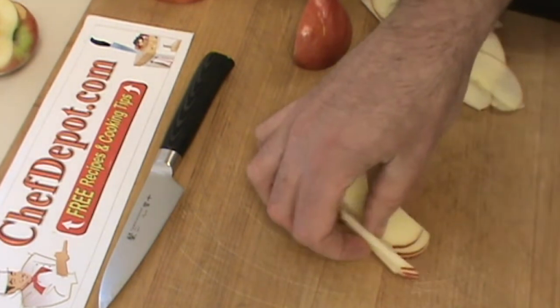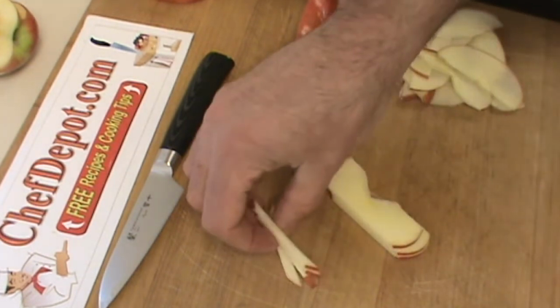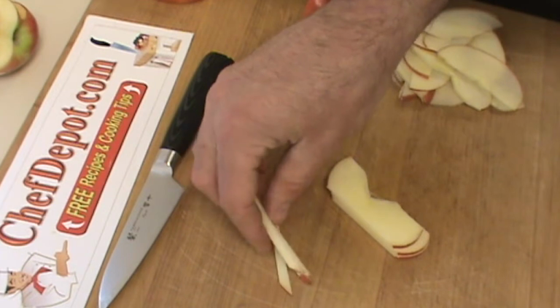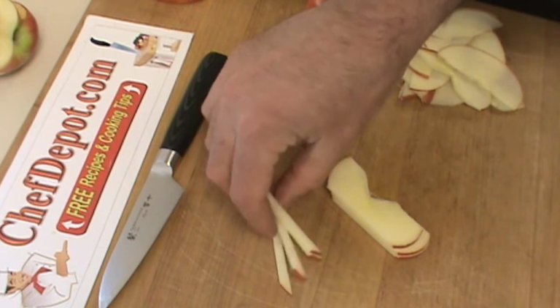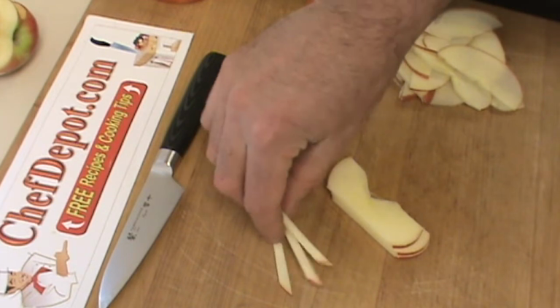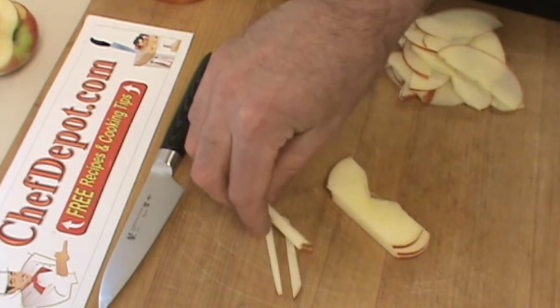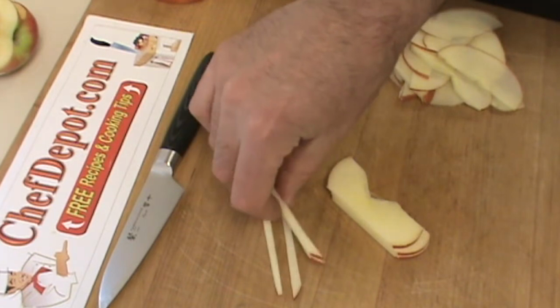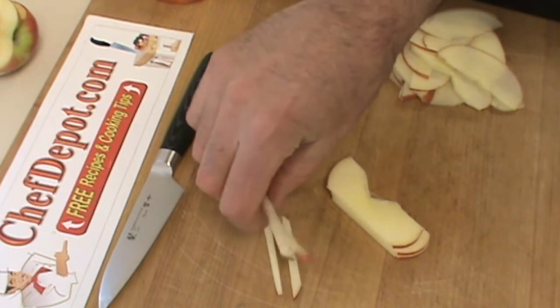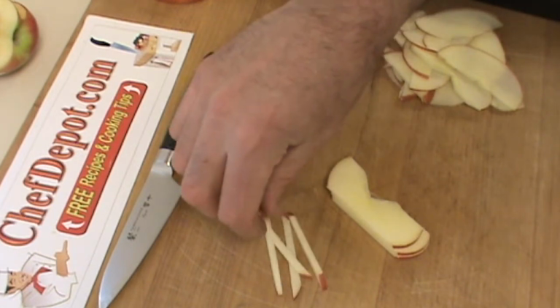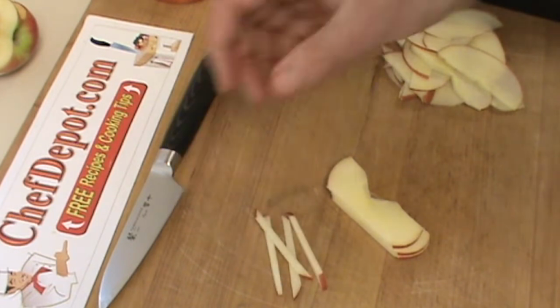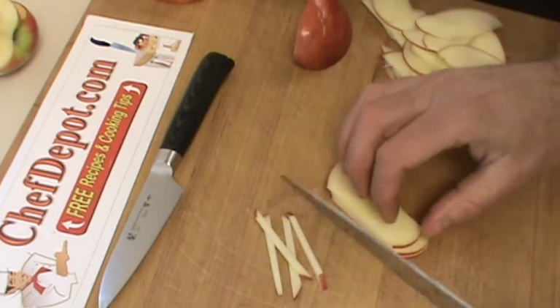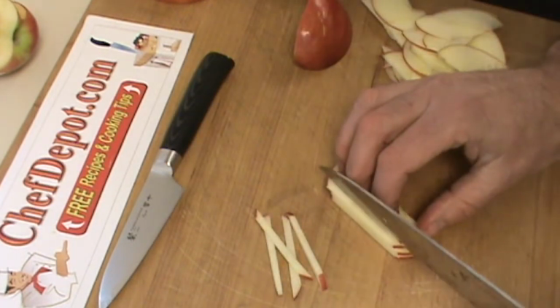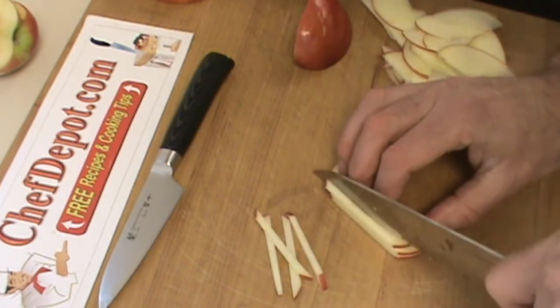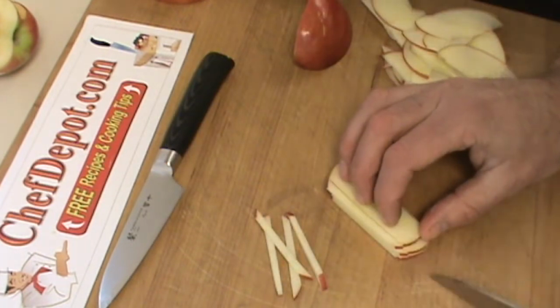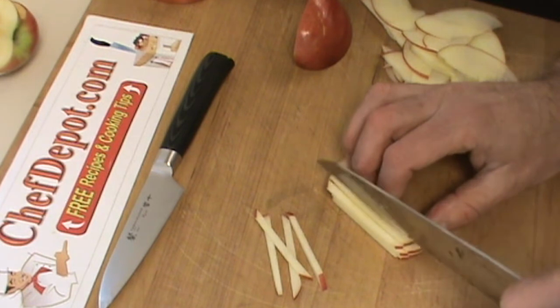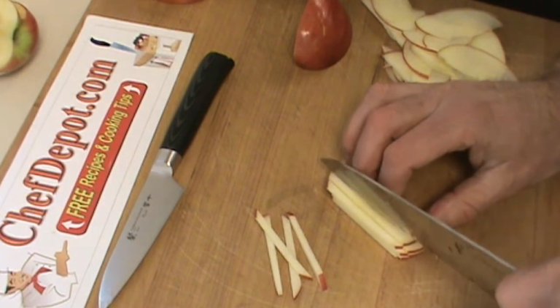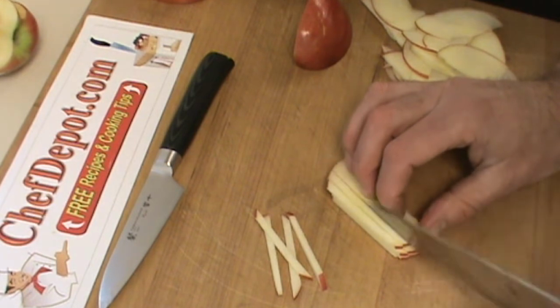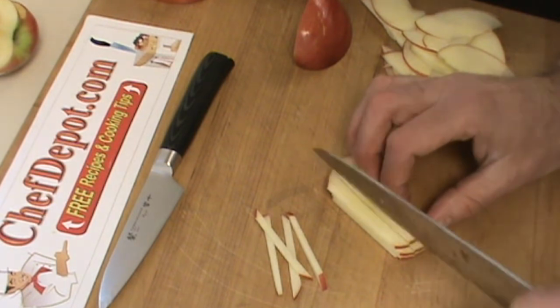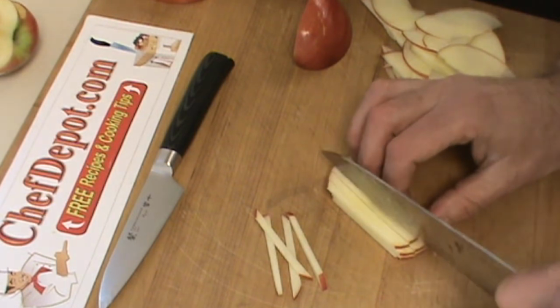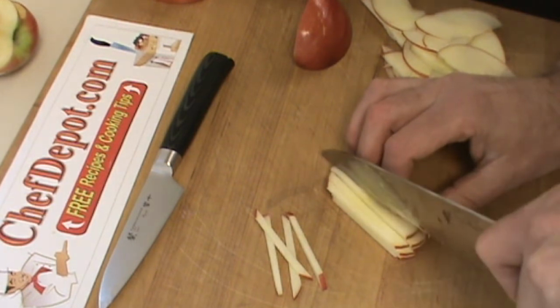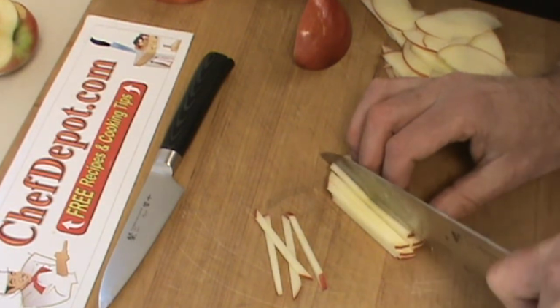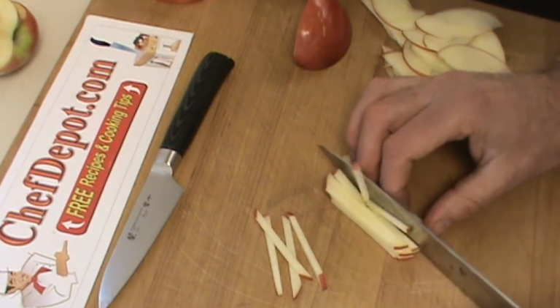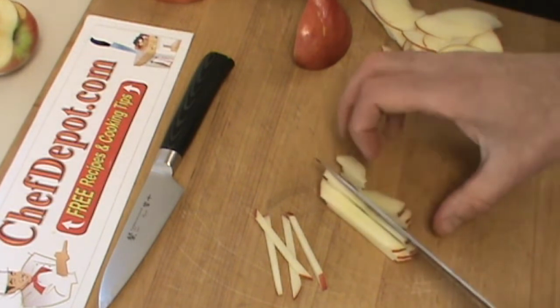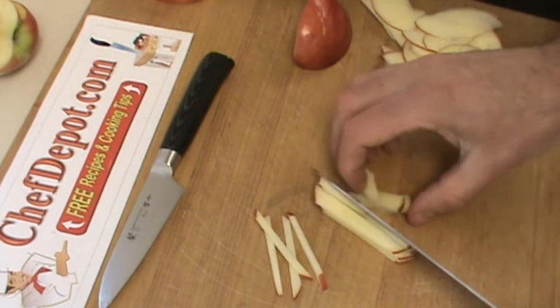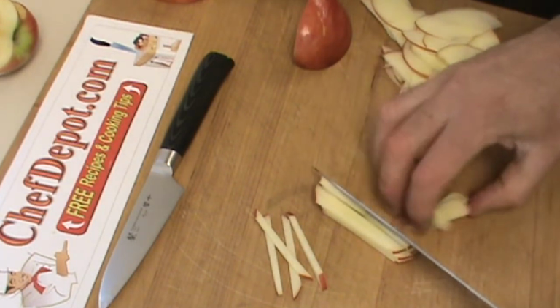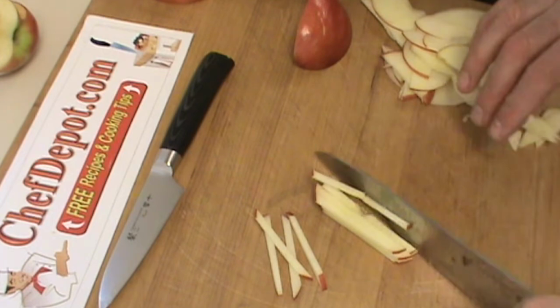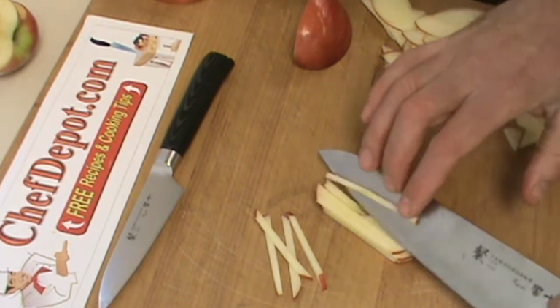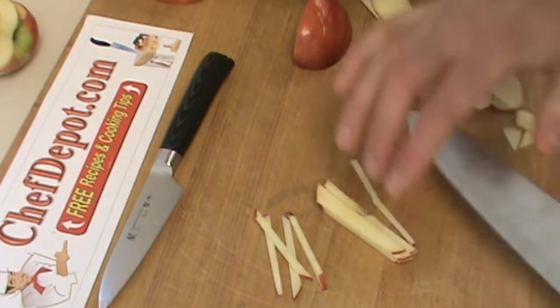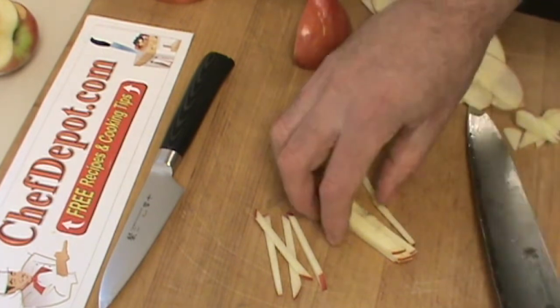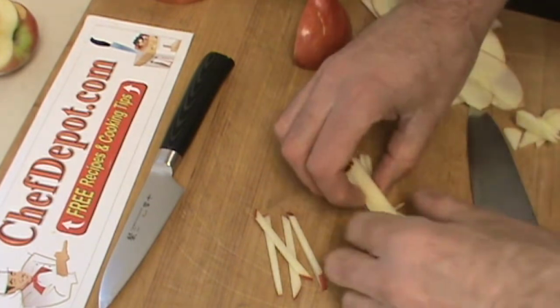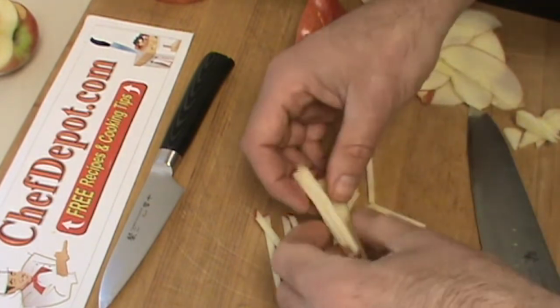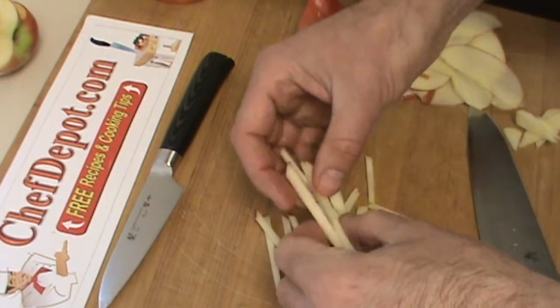You start by making a julienne like this — a little matchstick. Of course, this gets eaten. There's my matchsticks.